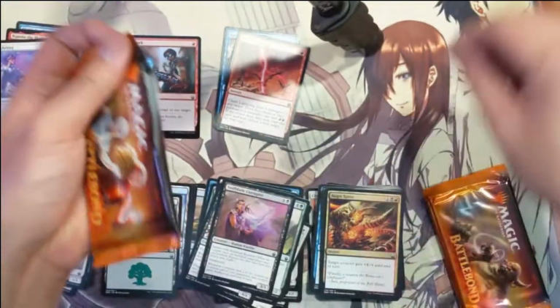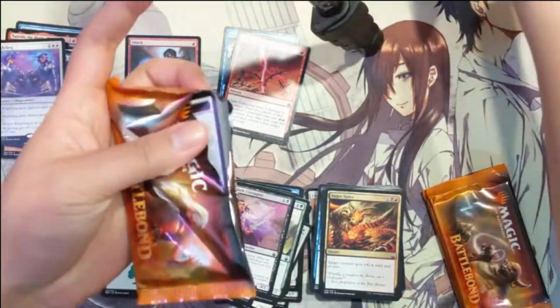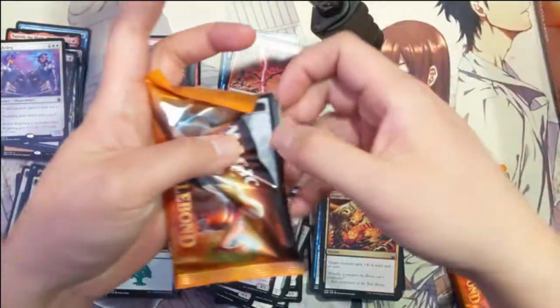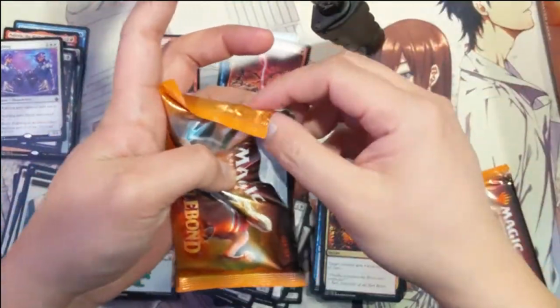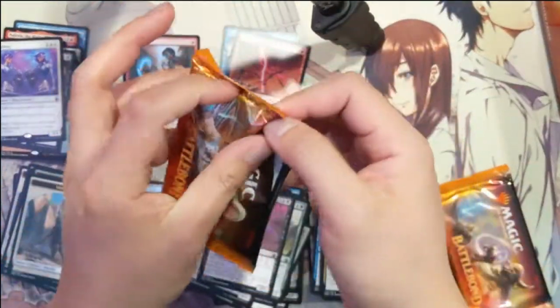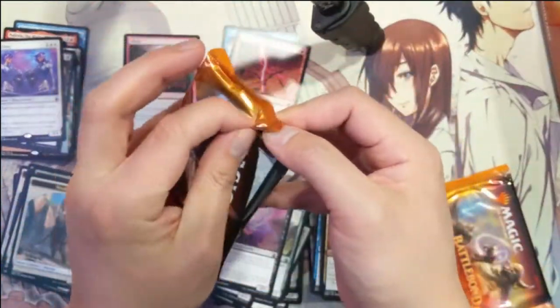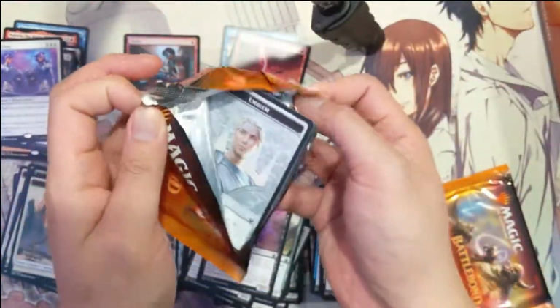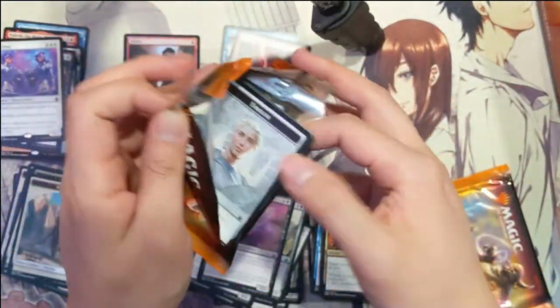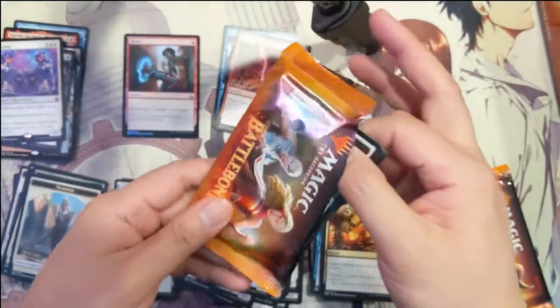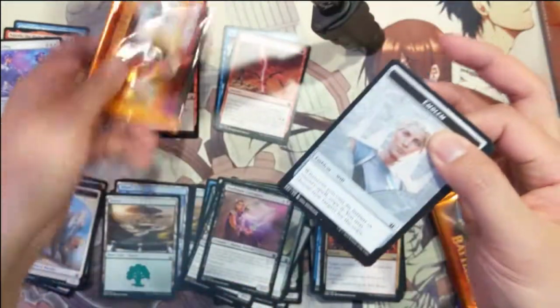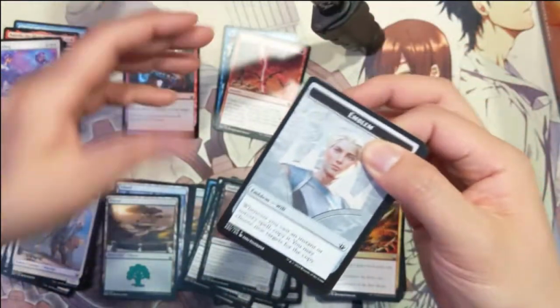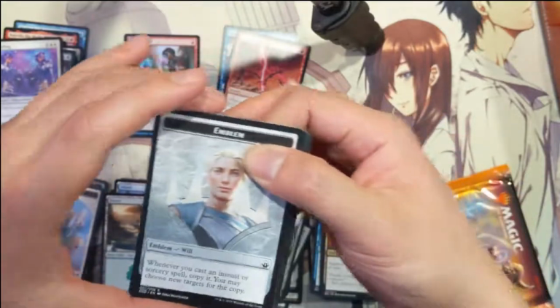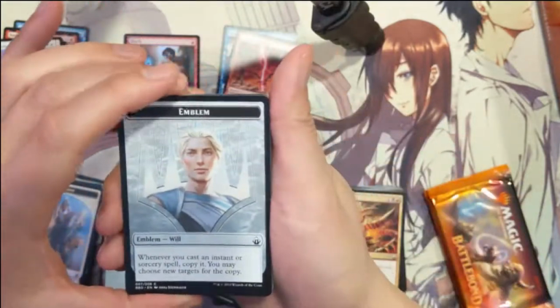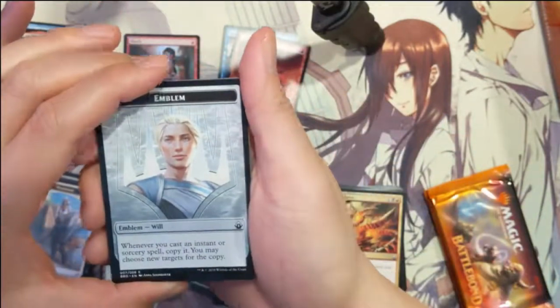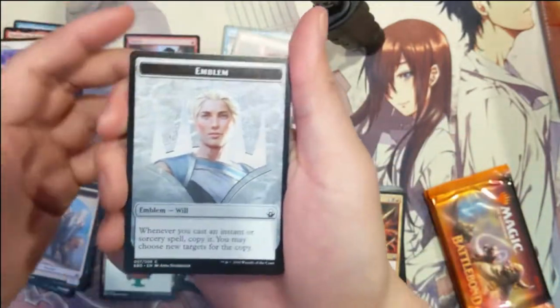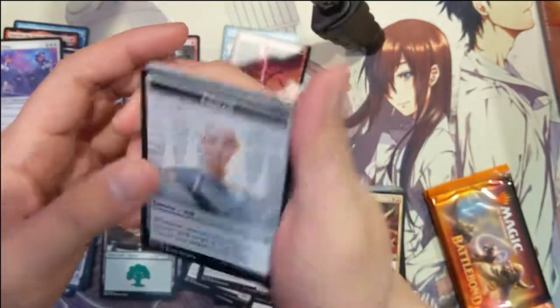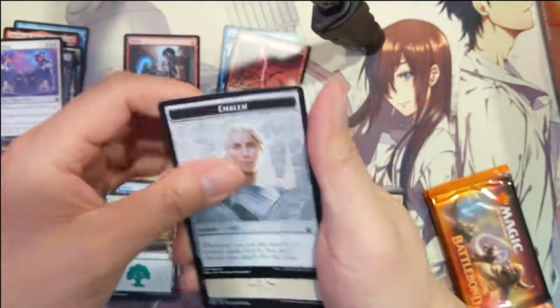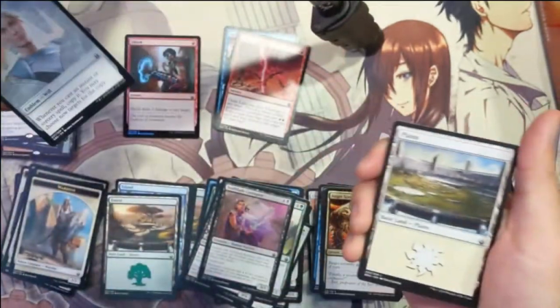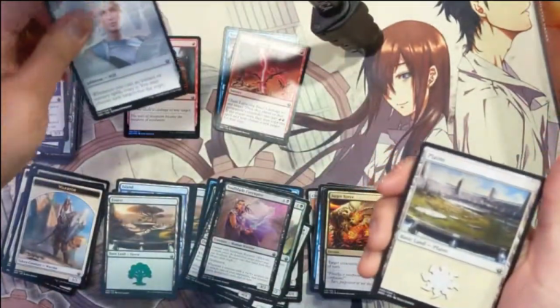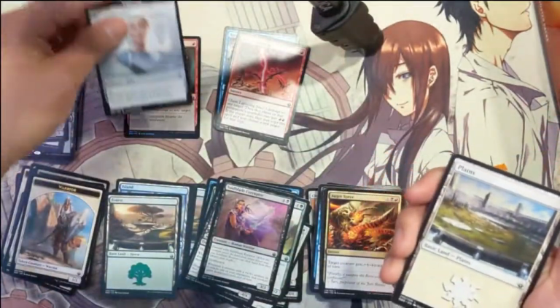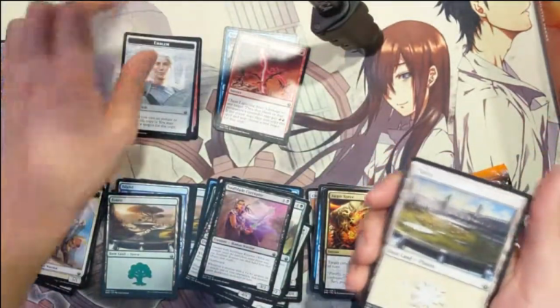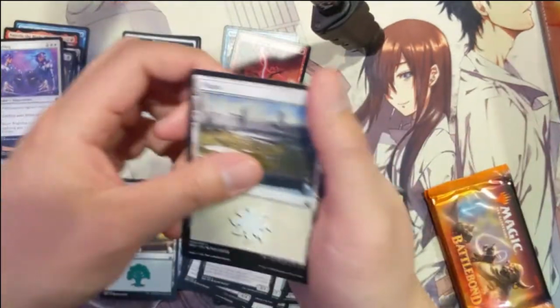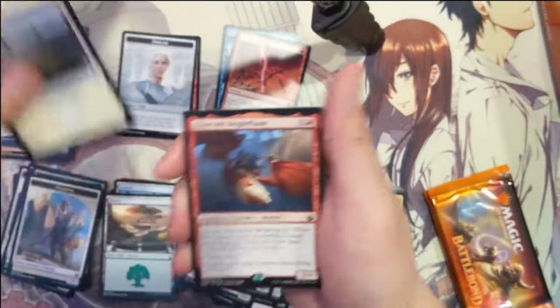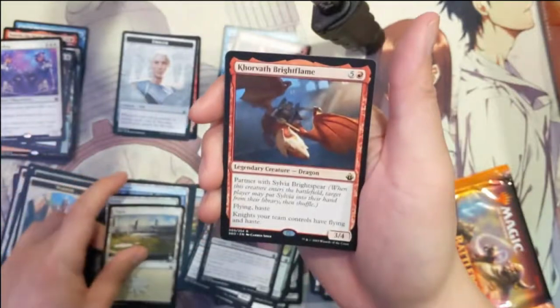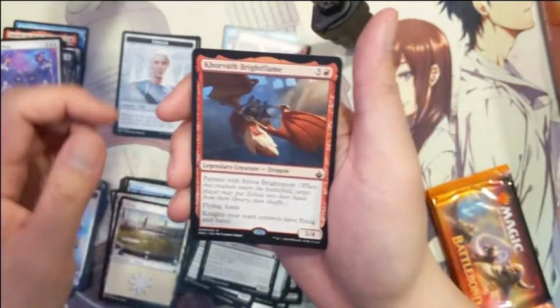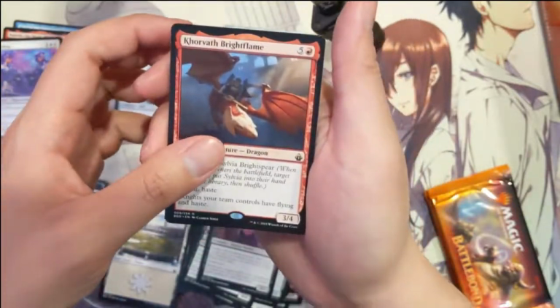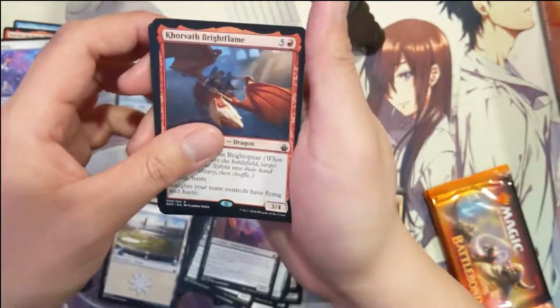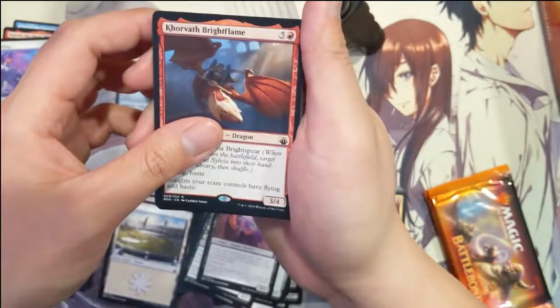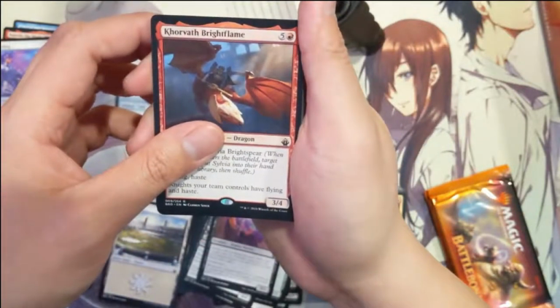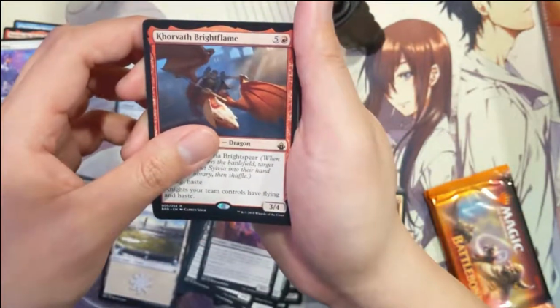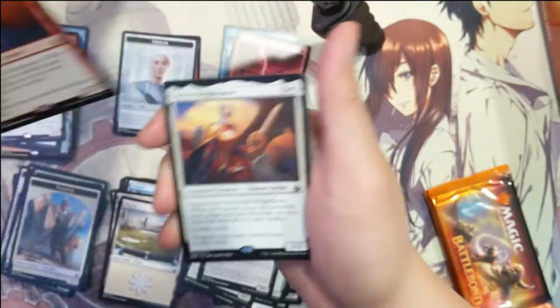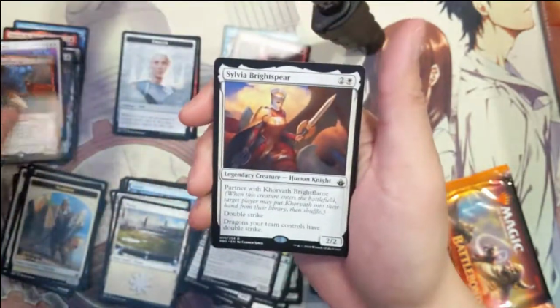We got another emblem — I think we got both of those emblems at this point. And then Beacon of Unrest and Bright Flame reward.